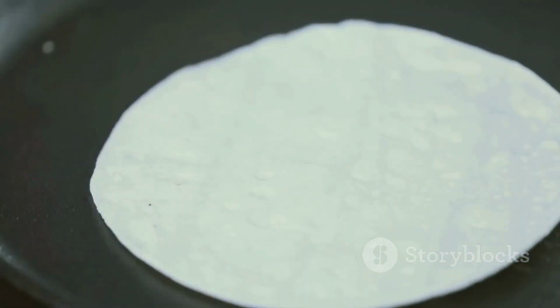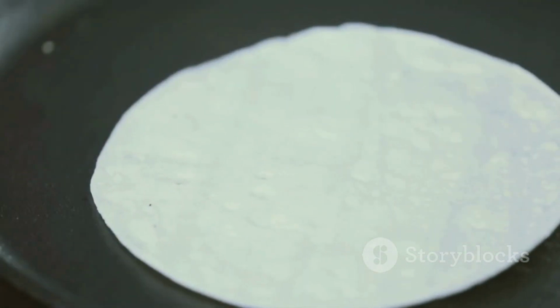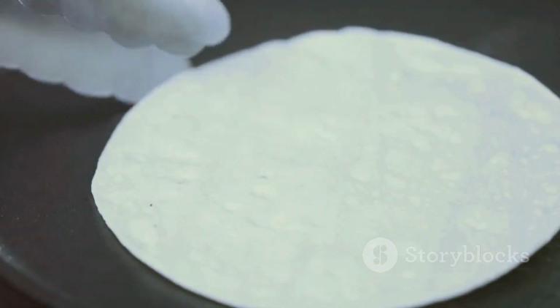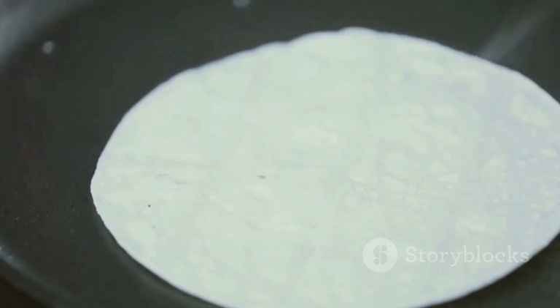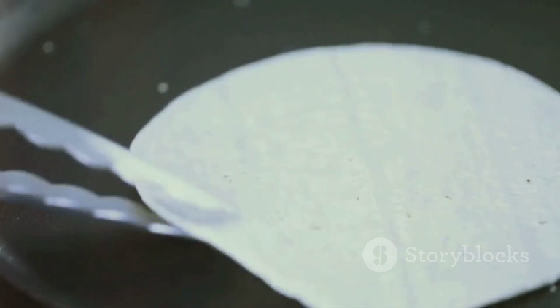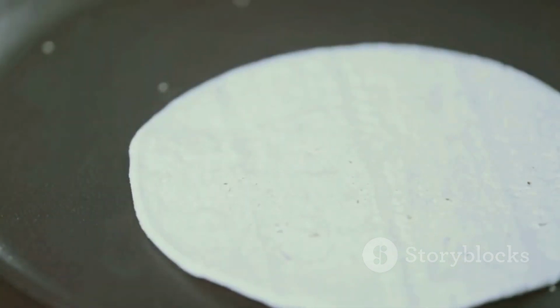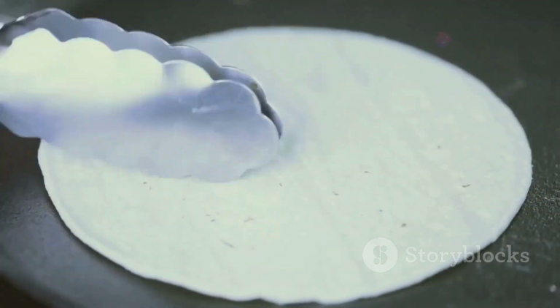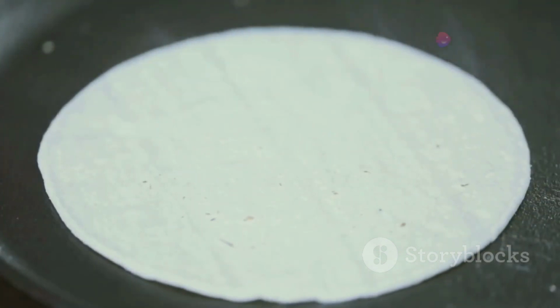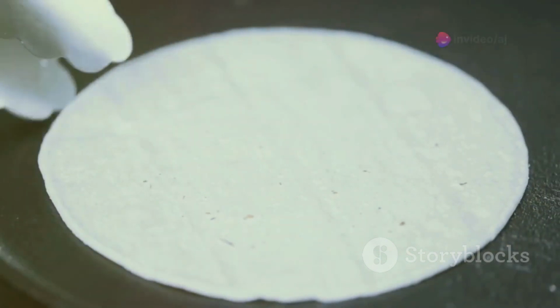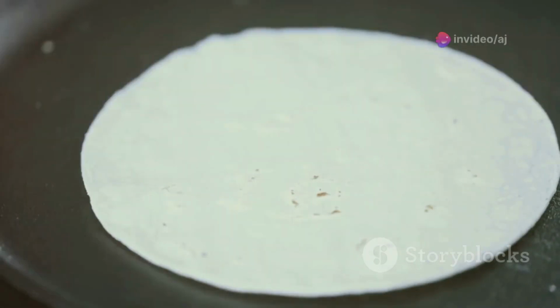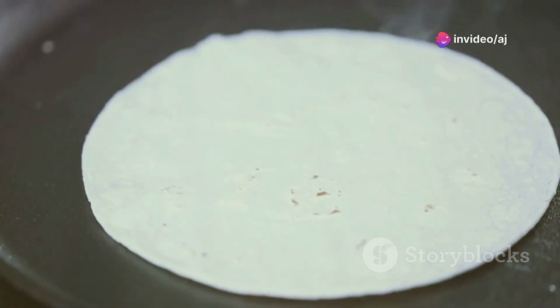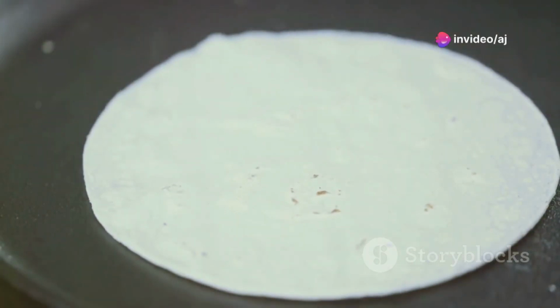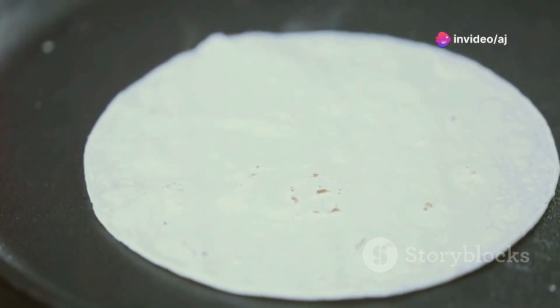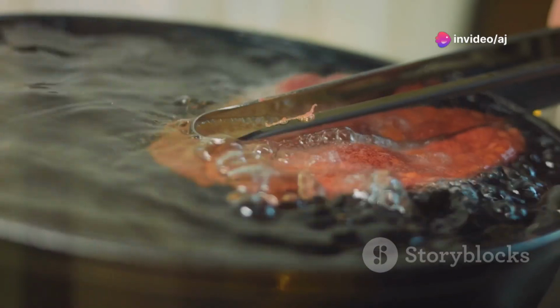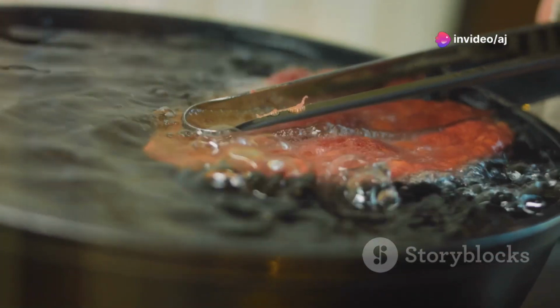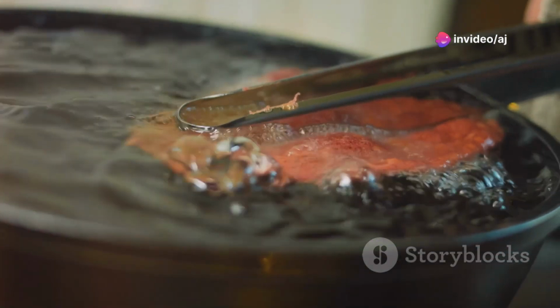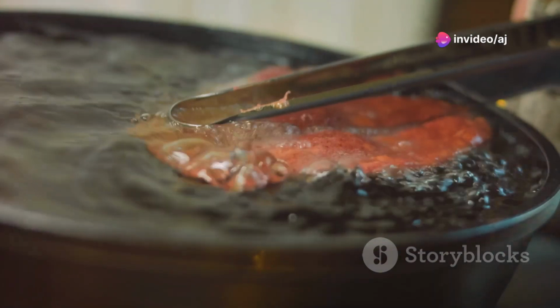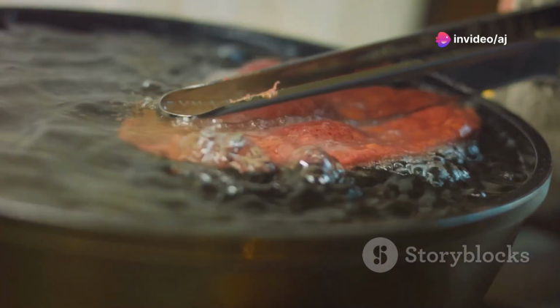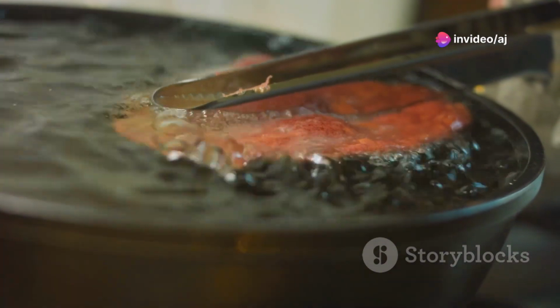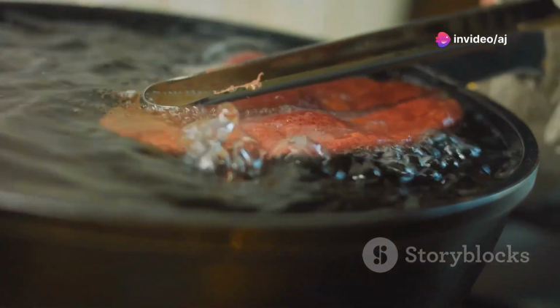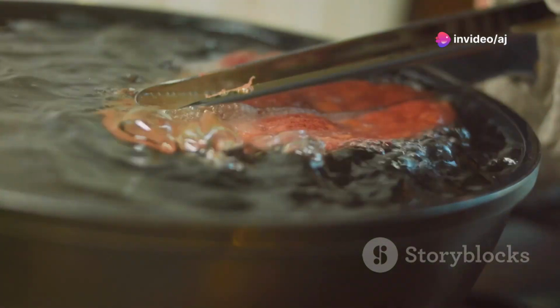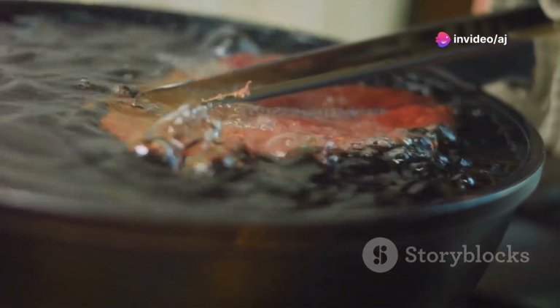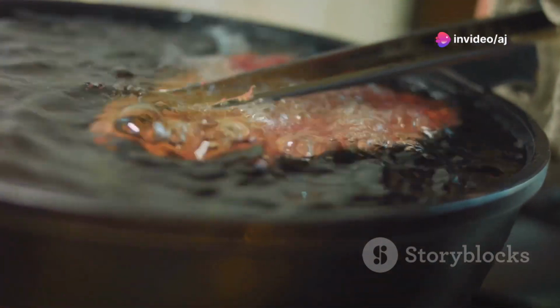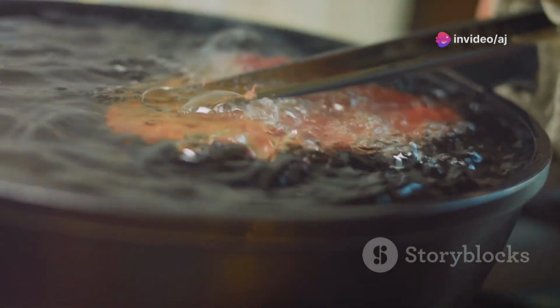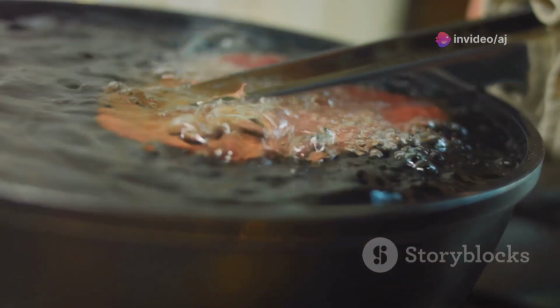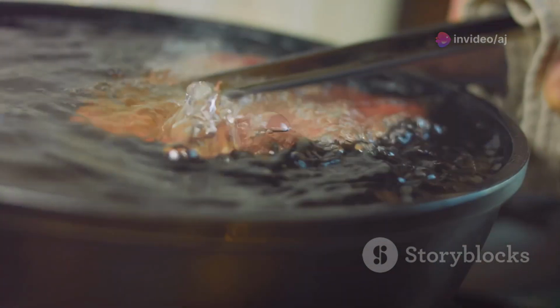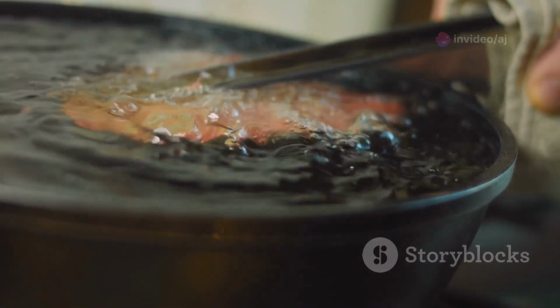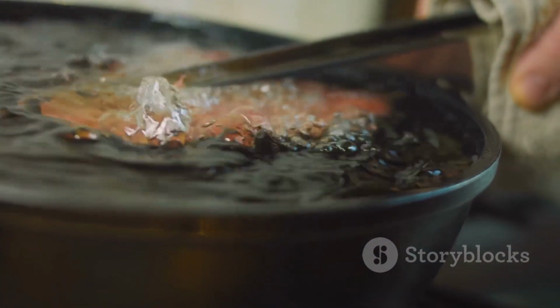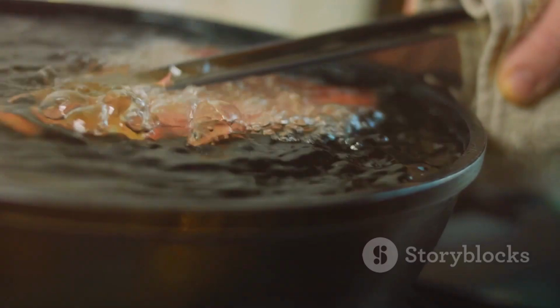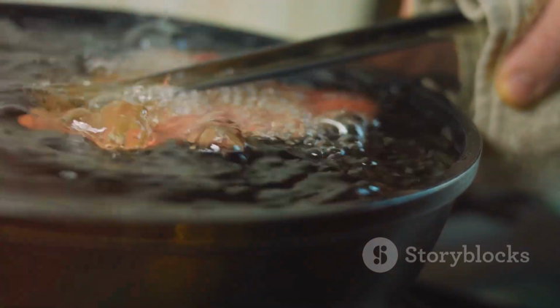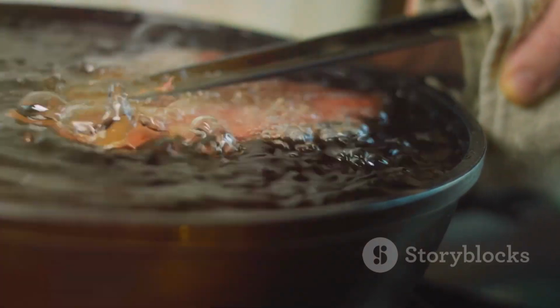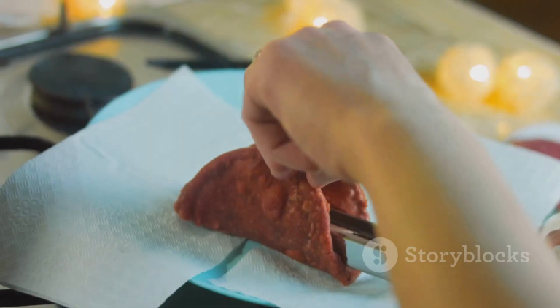You have two options for cooking. For frying: heat vegetable oil in a deep skillet or frying pan. Fry the tortilla triangles until they are crisp and golden brown. Remove them from the oil and place them on paper towels to drain excess oil.